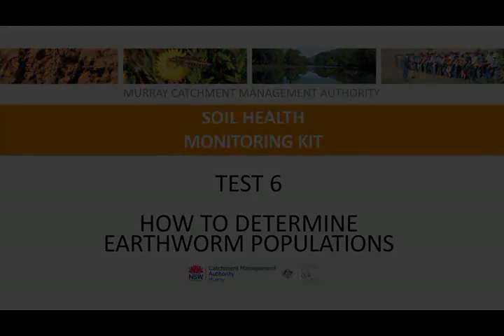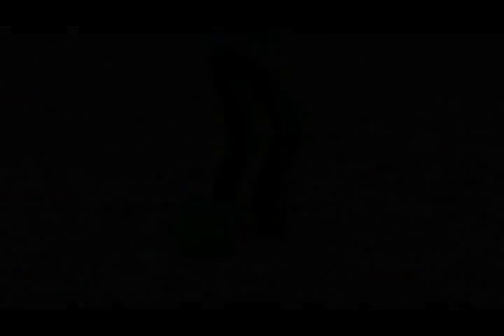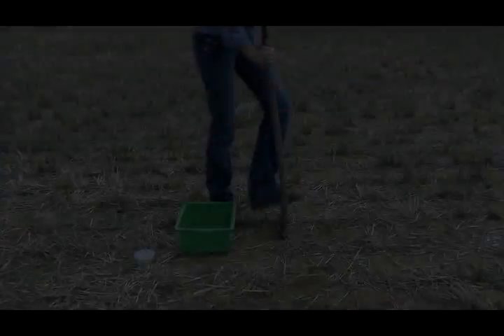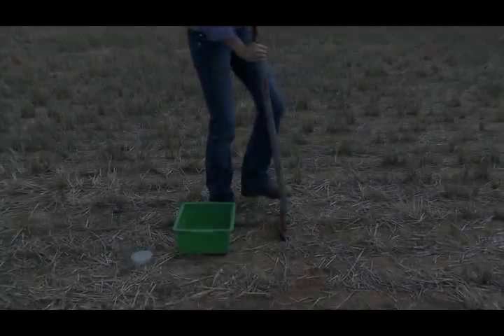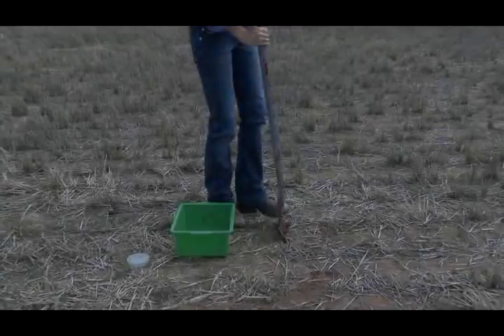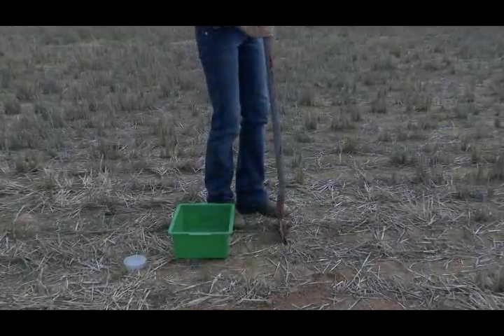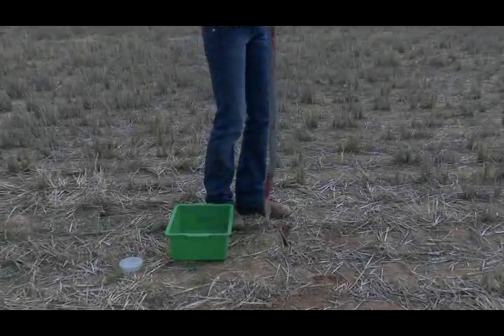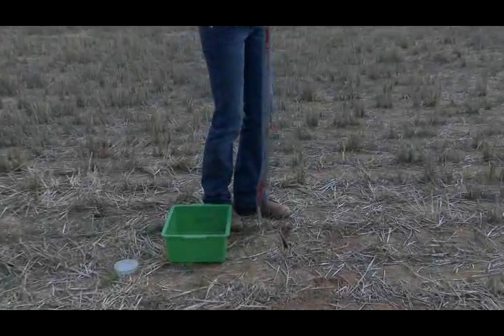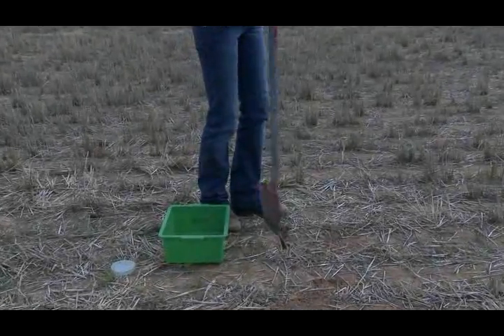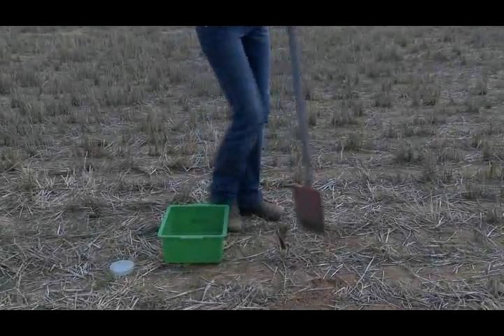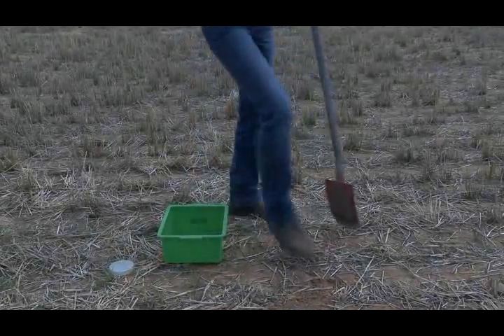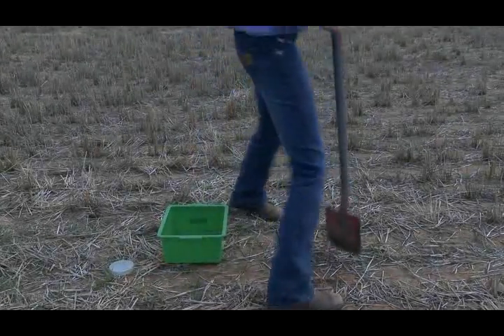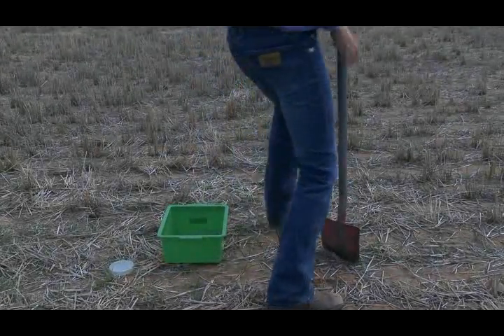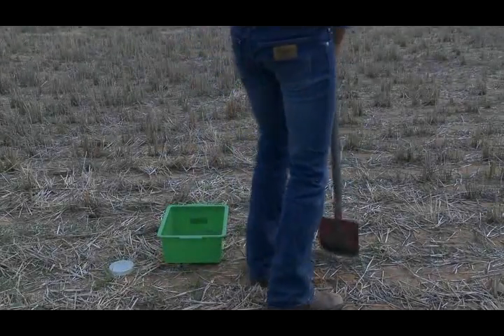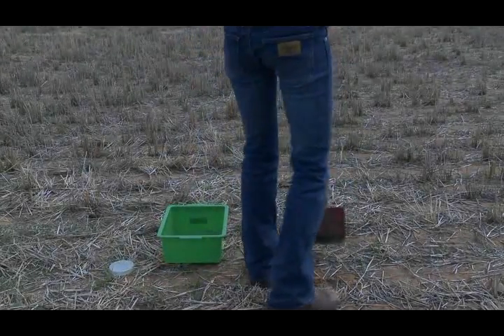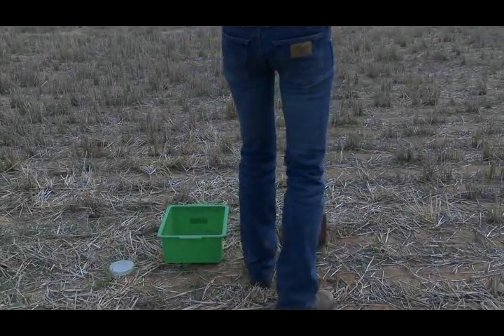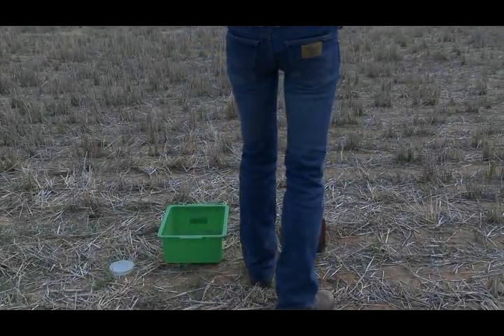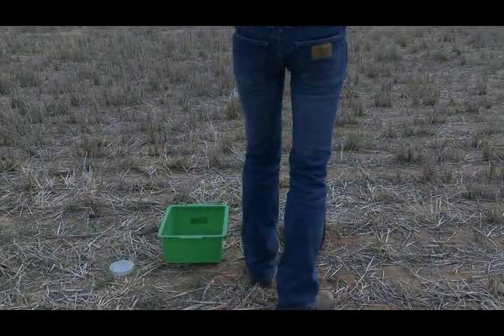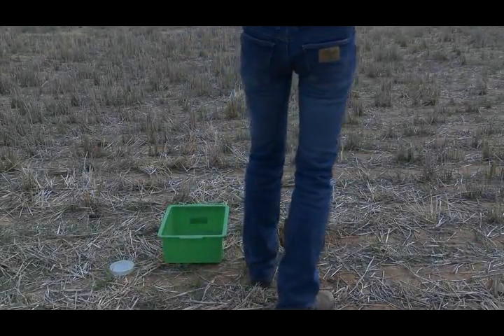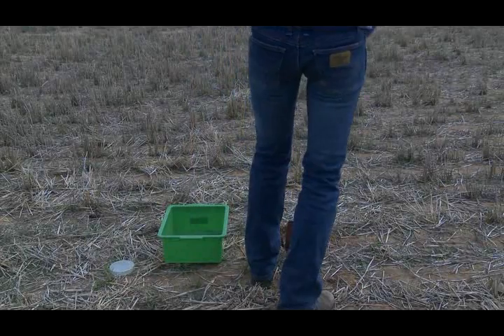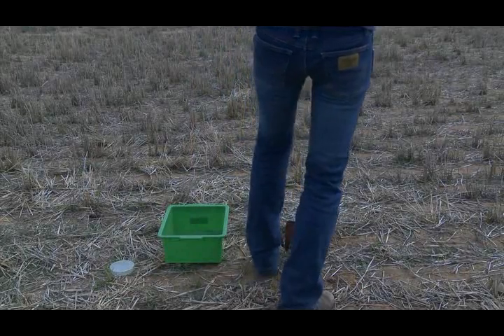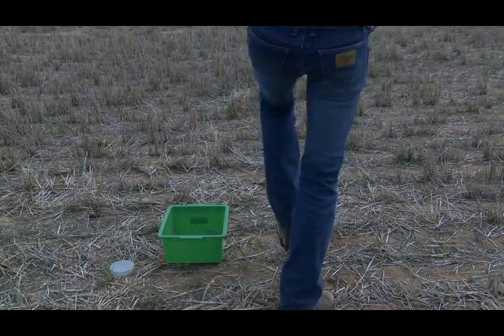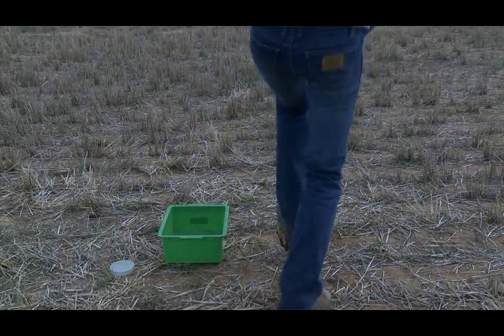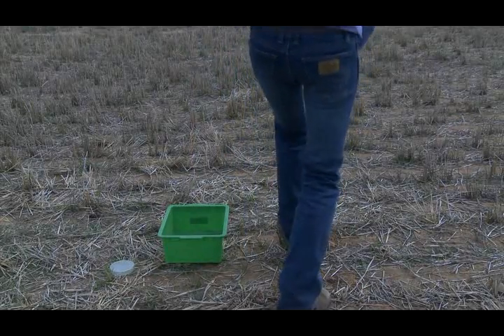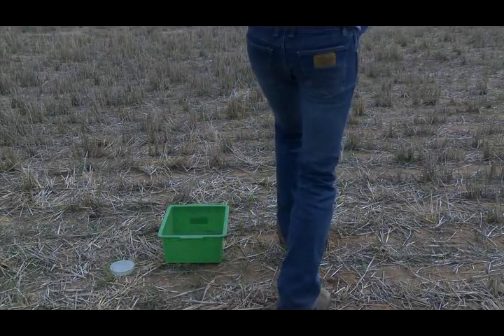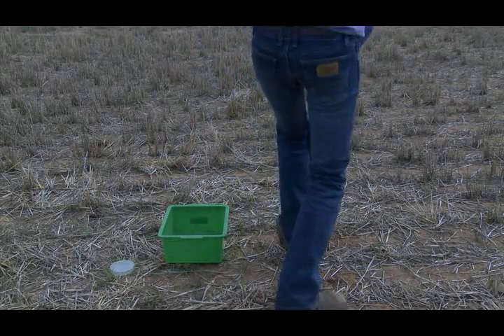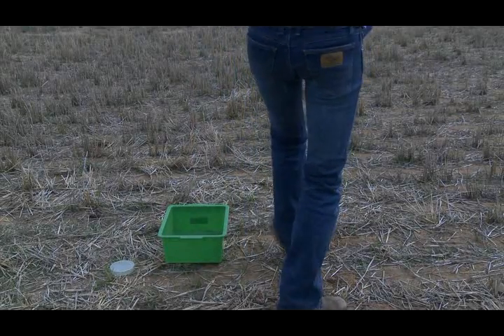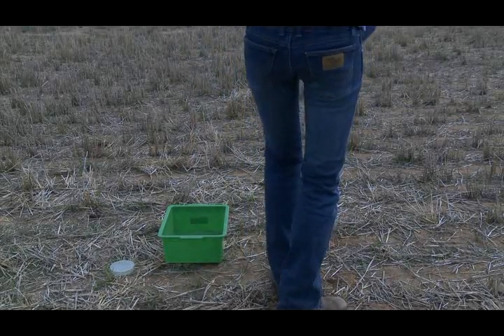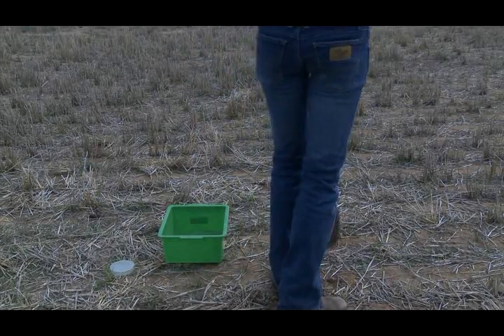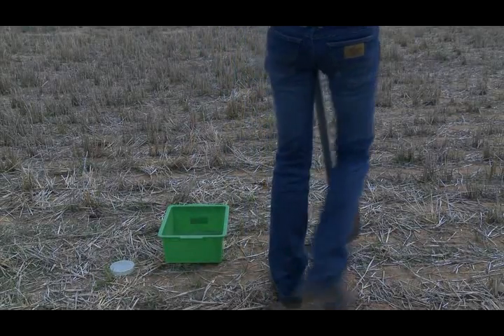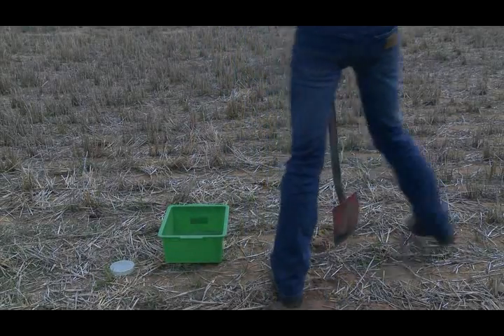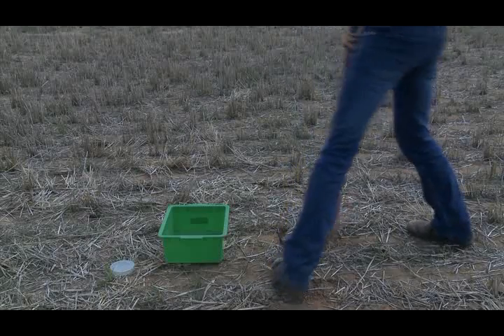Step 1. Dig a mini pit of 15cm x 15cm x 10cm, as like the soil structure test.